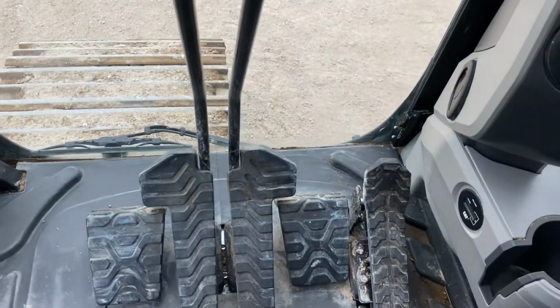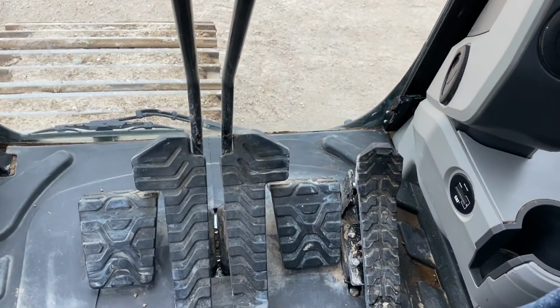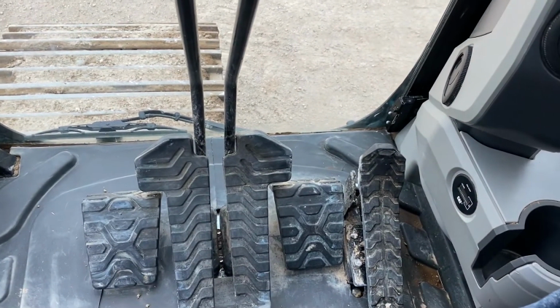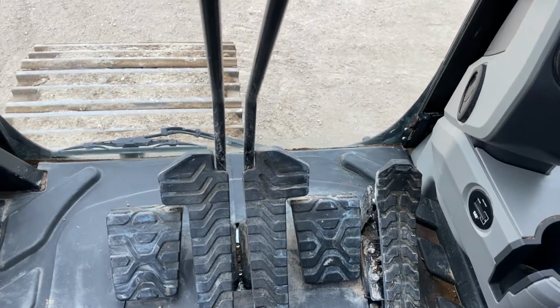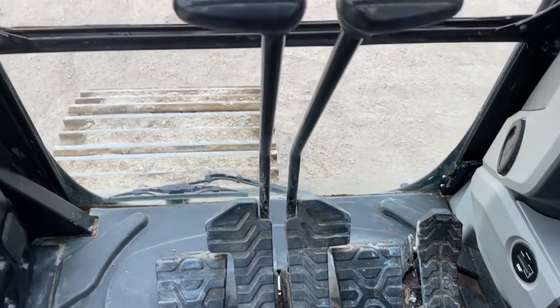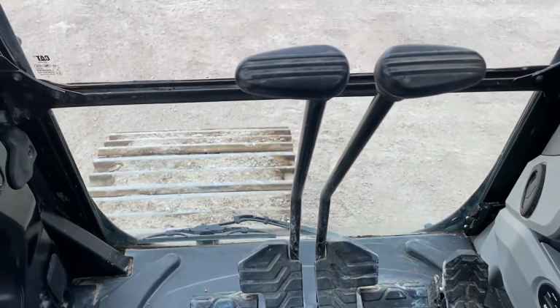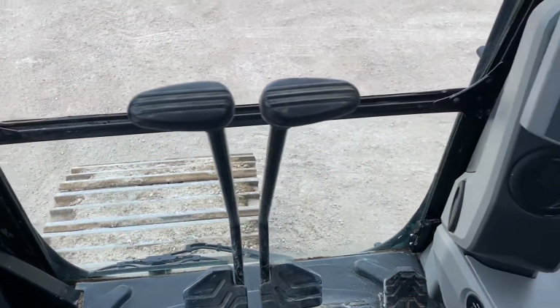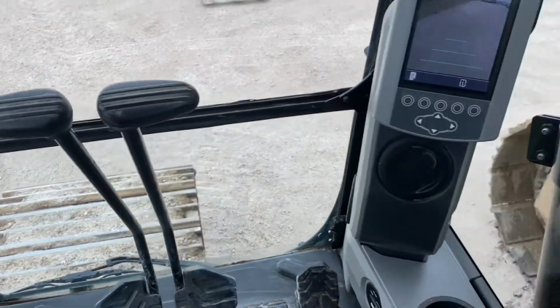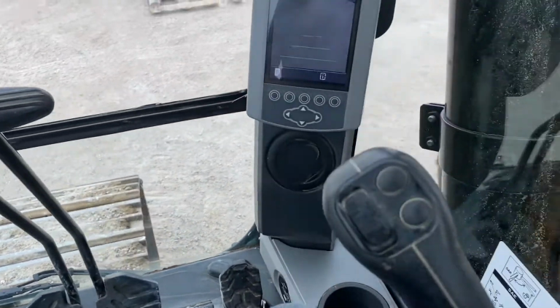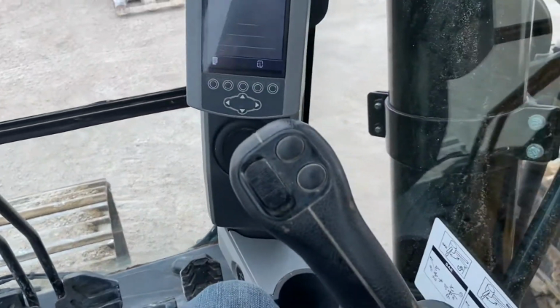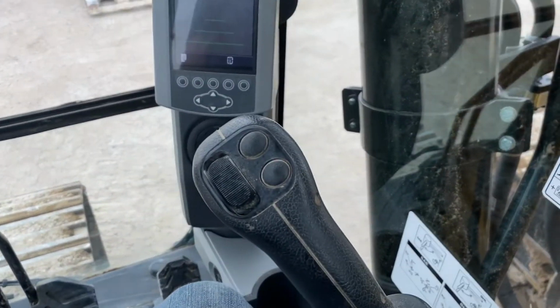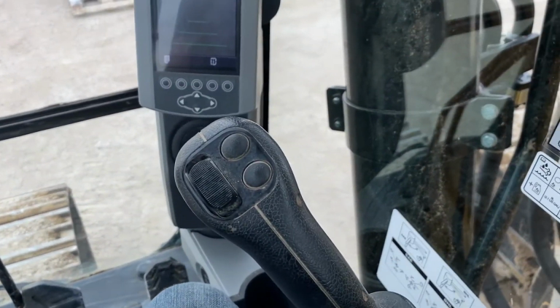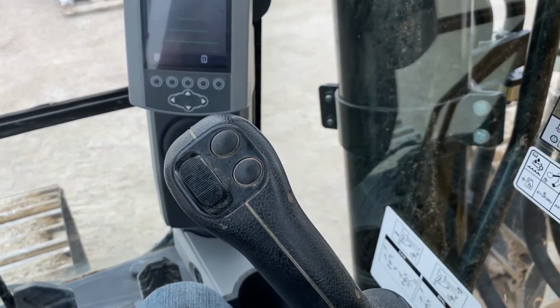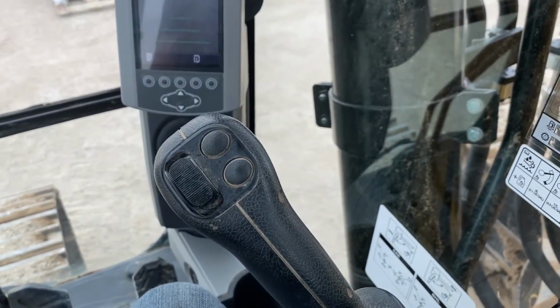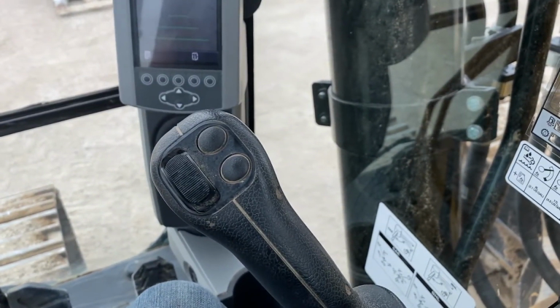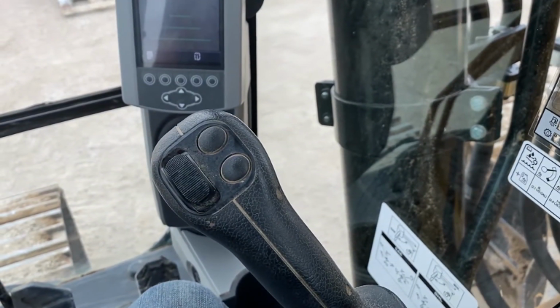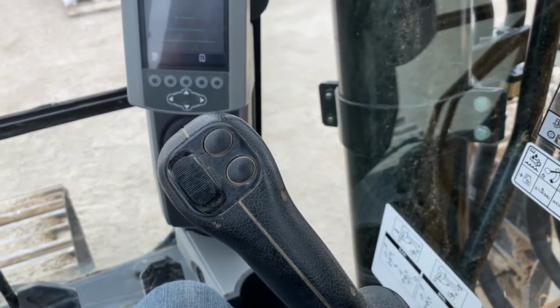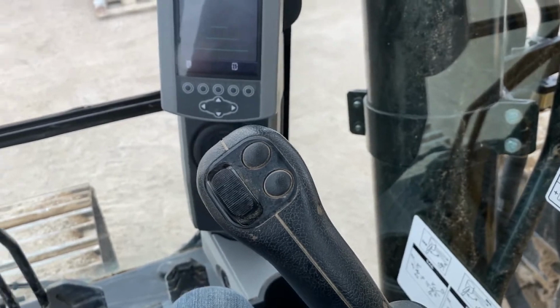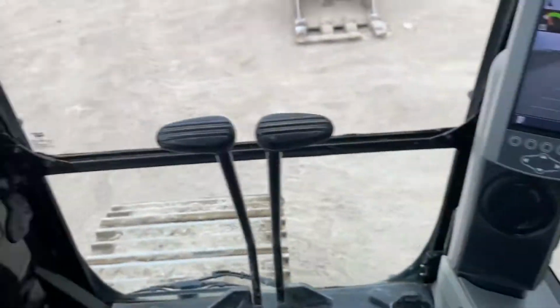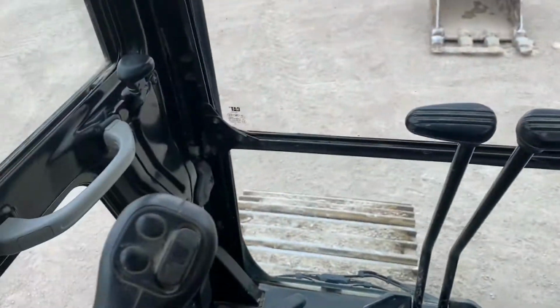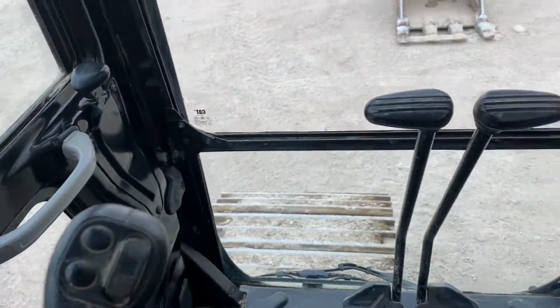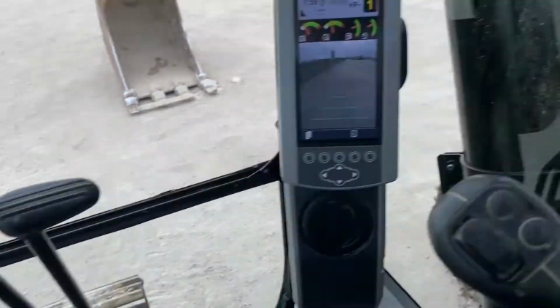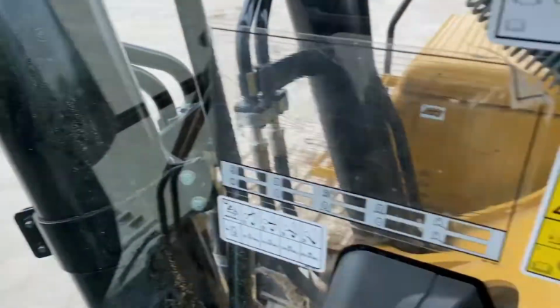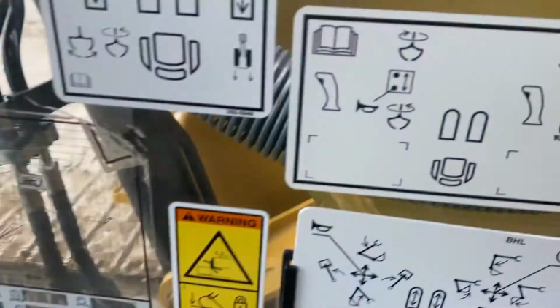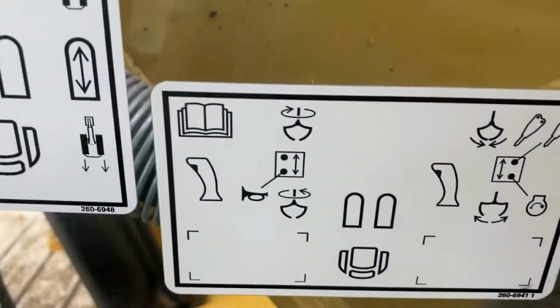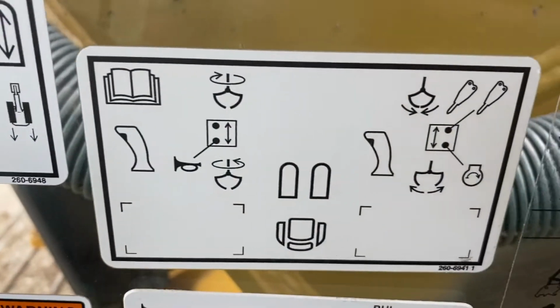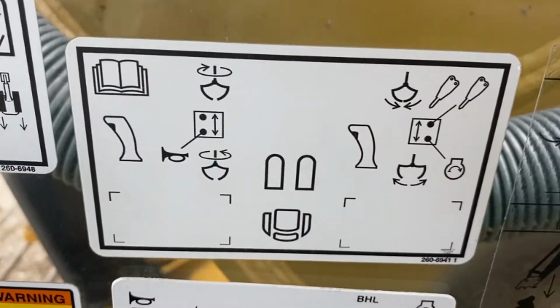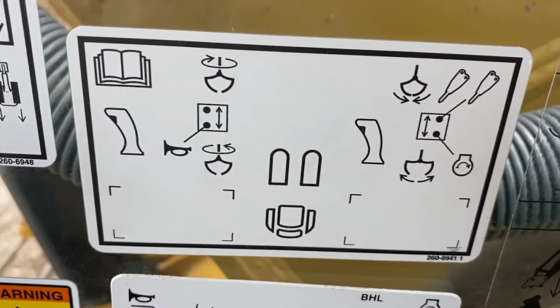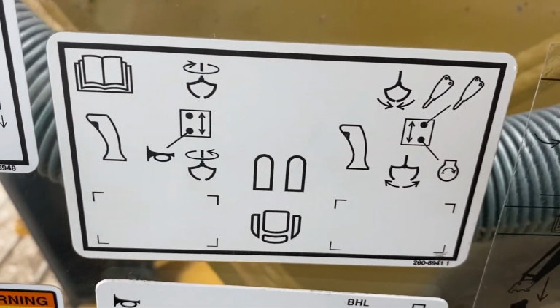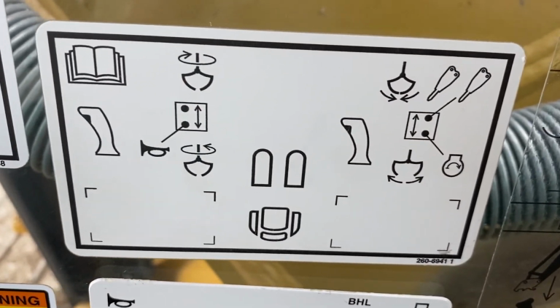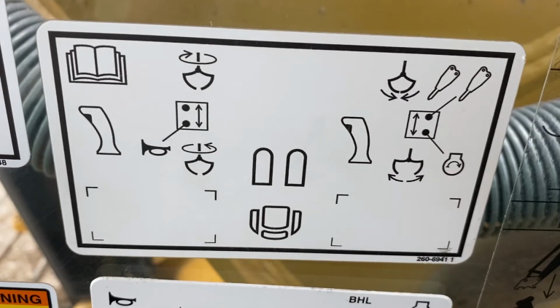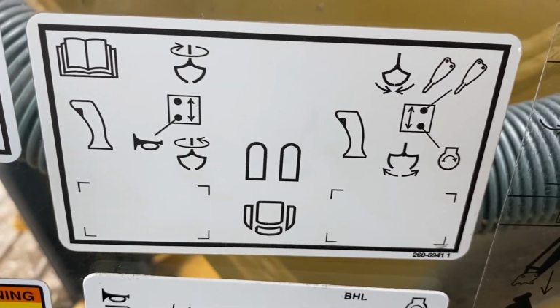It has the travel pedal and also with the joysticks — the controls right here. You can run a clam, rotate it.